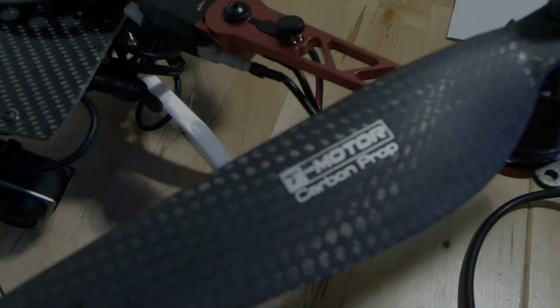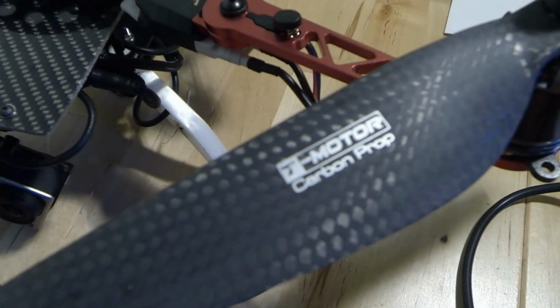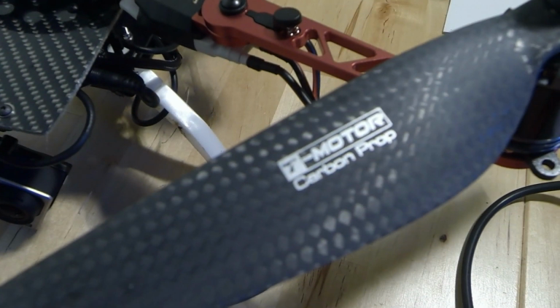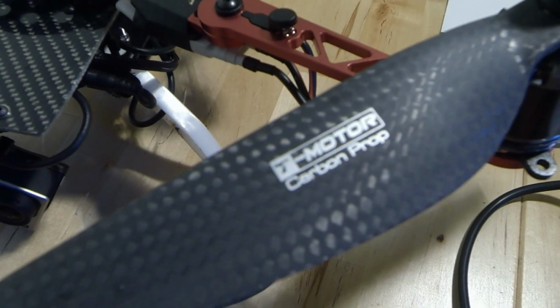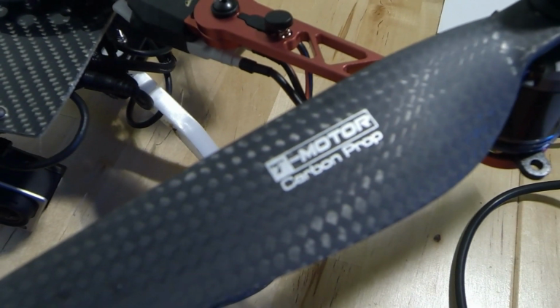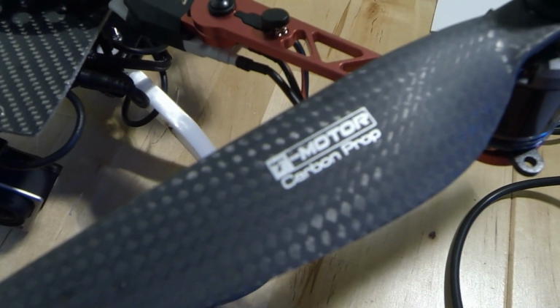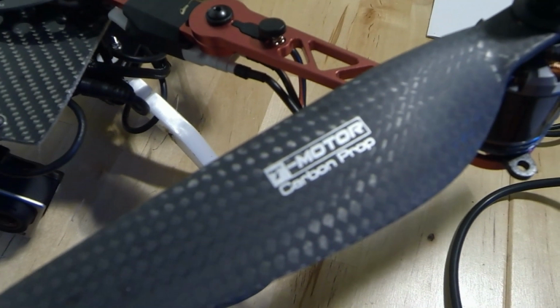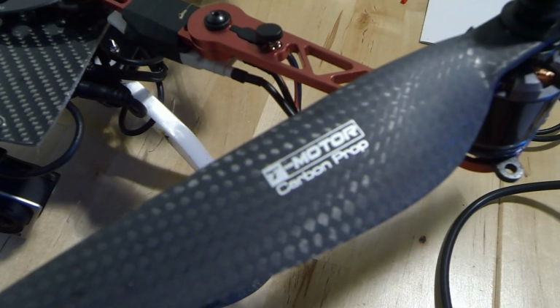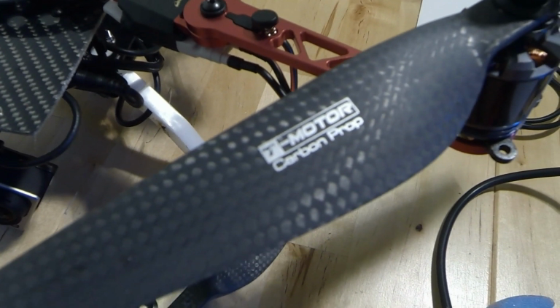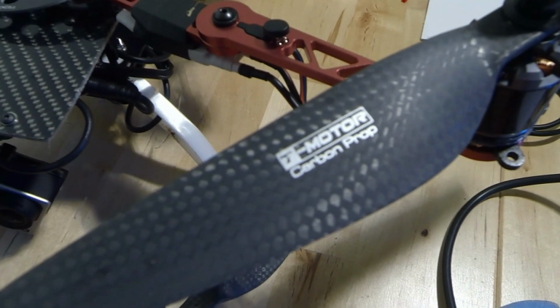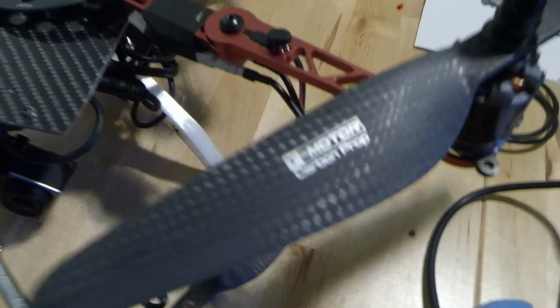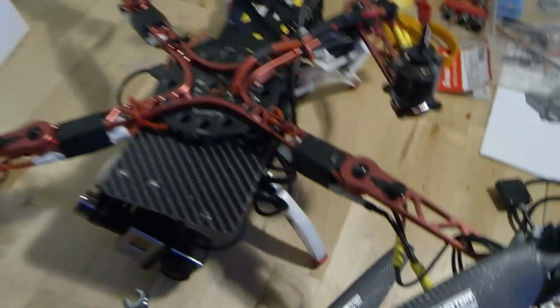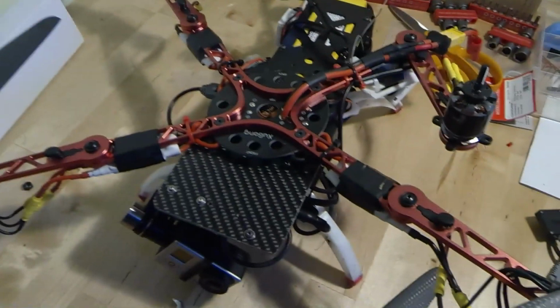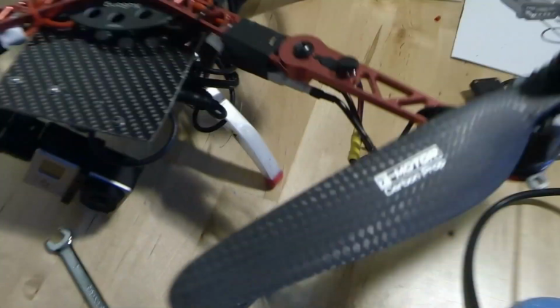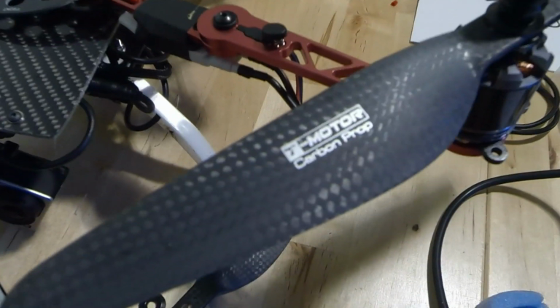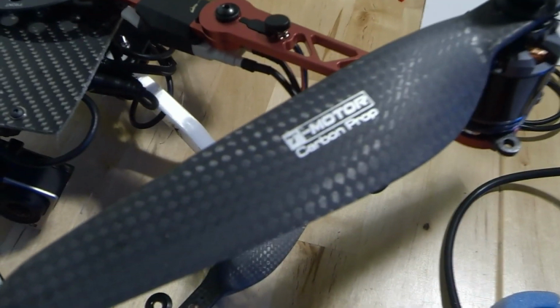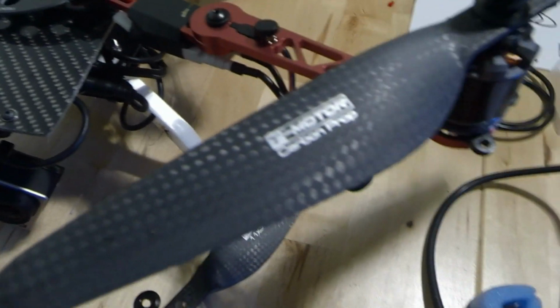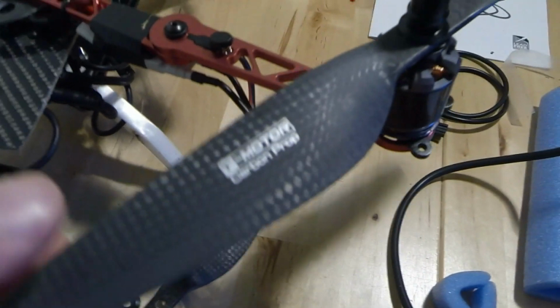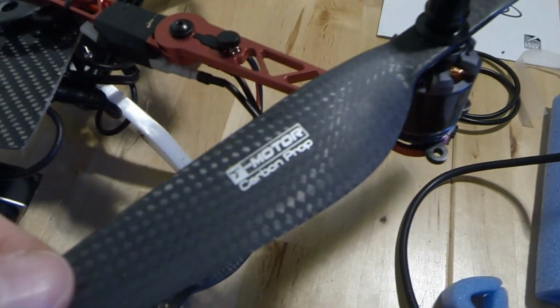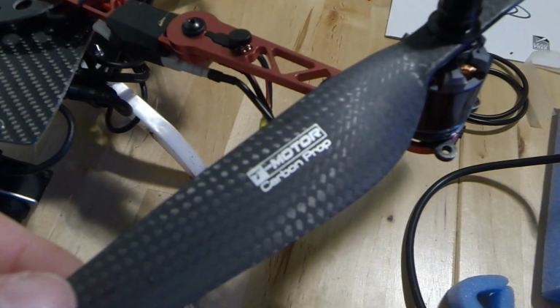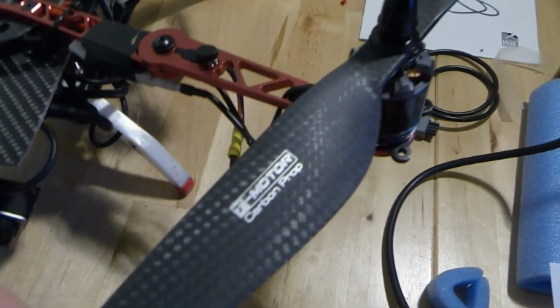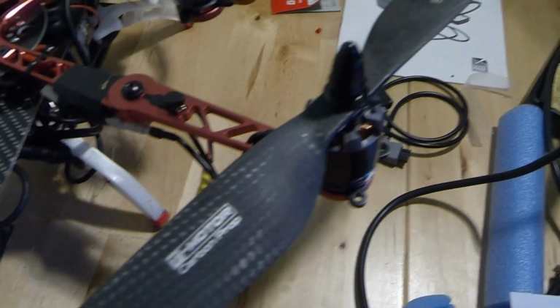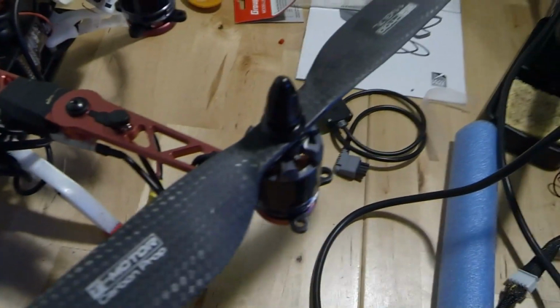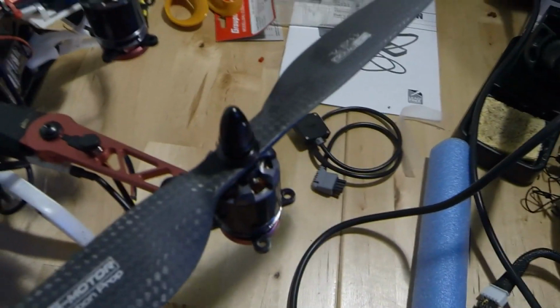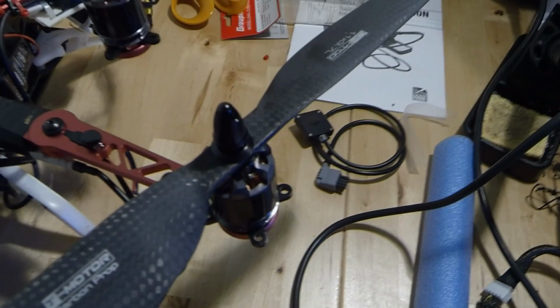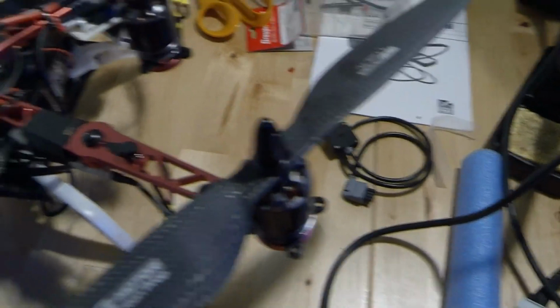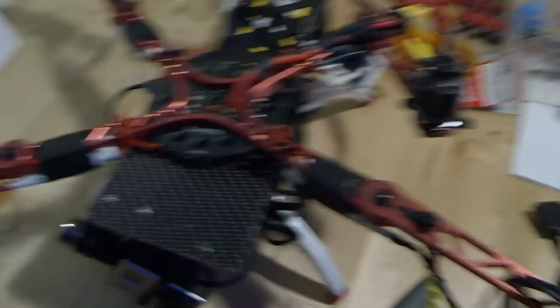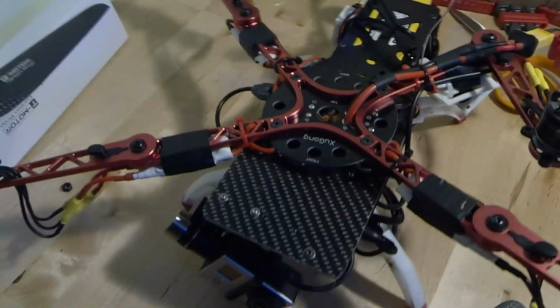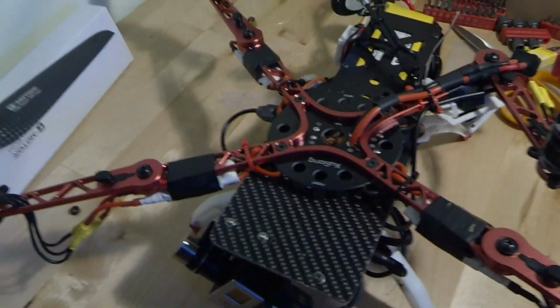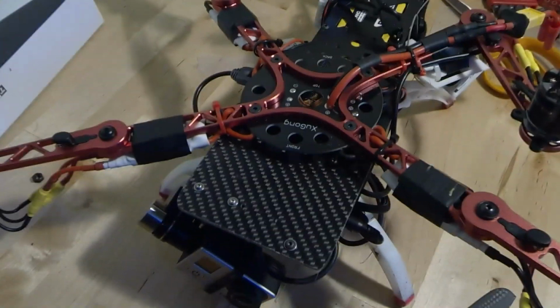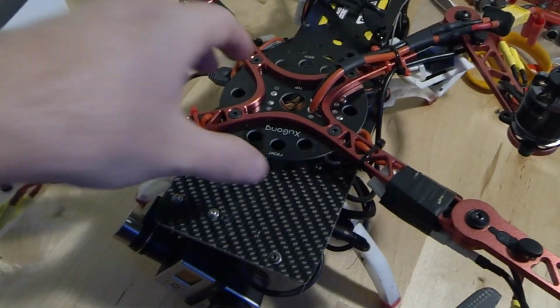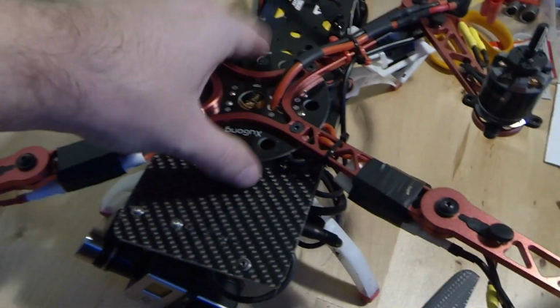Hi guys, you'll have just watched the rather sad crash of my Xeon 10 on the maiden flight using these T-Motor carbon fibre props. Fortunately, nothing too bad, all repairable.